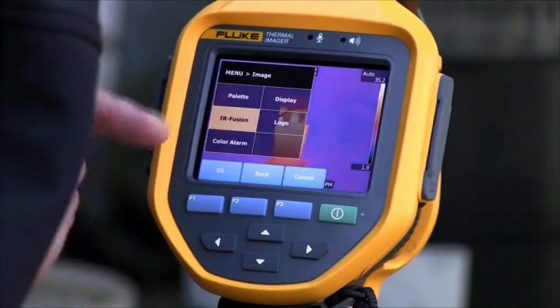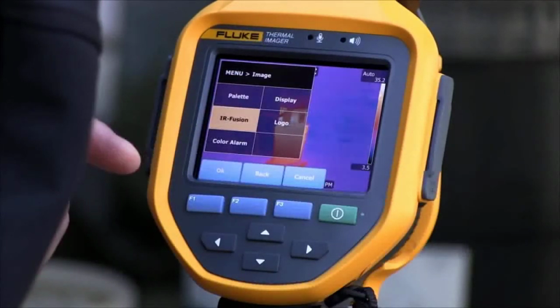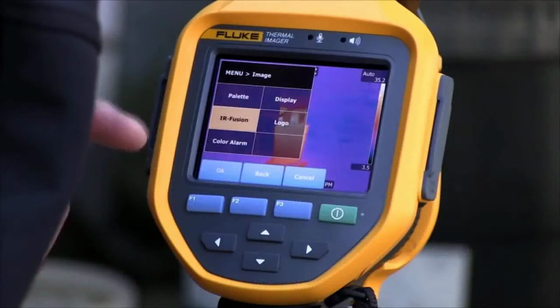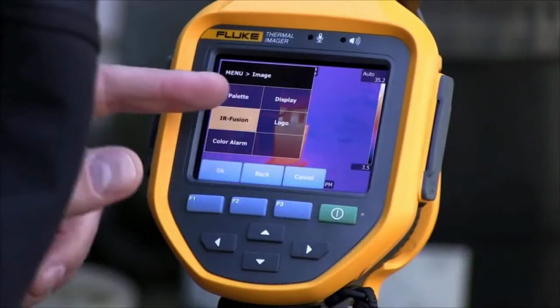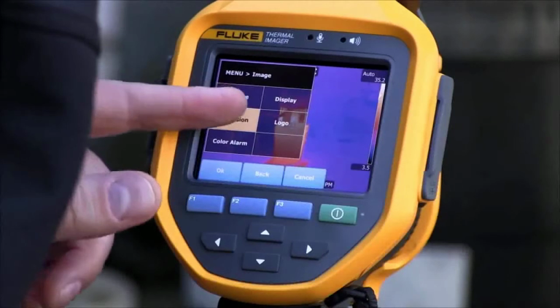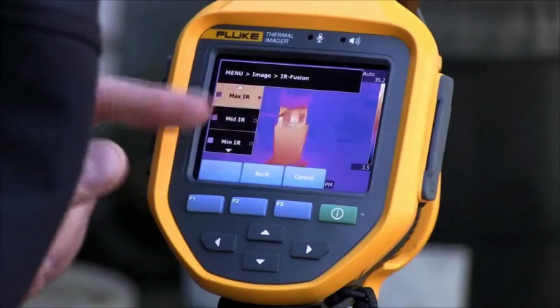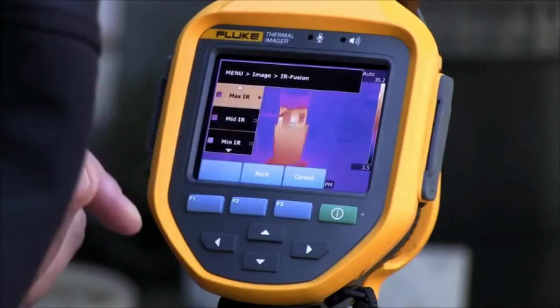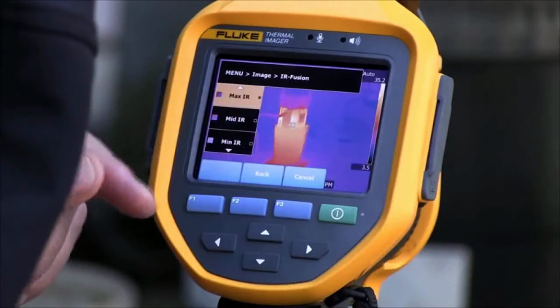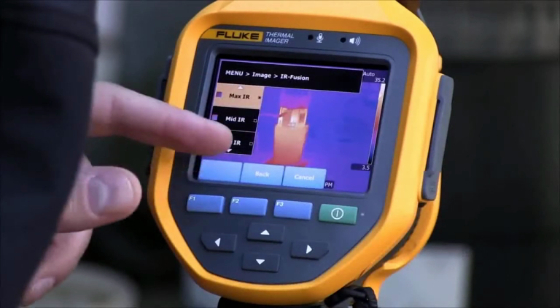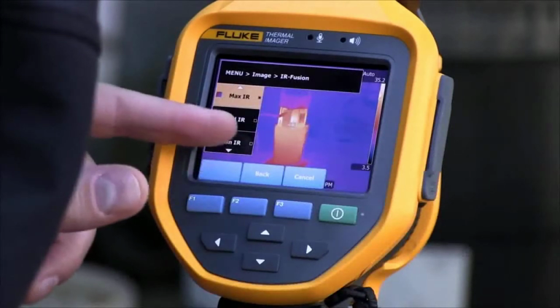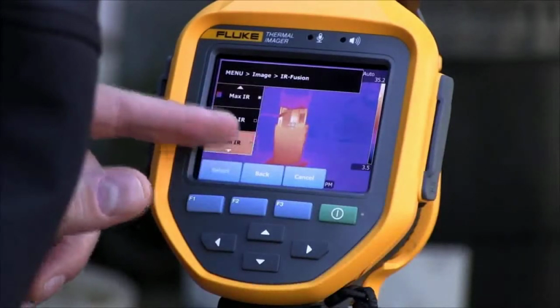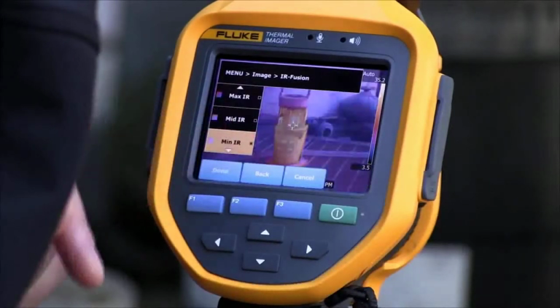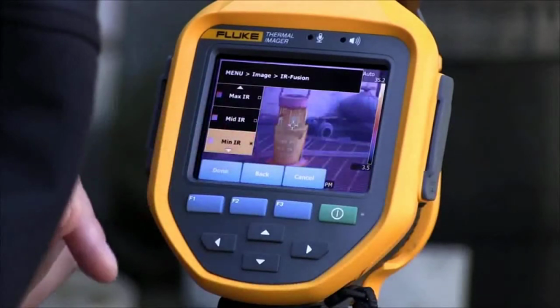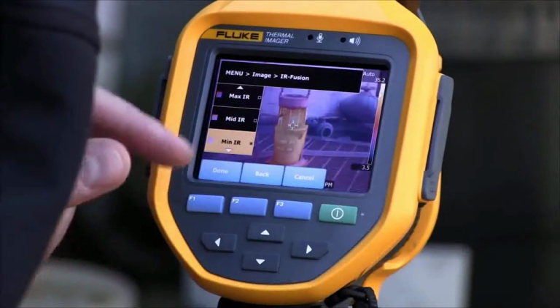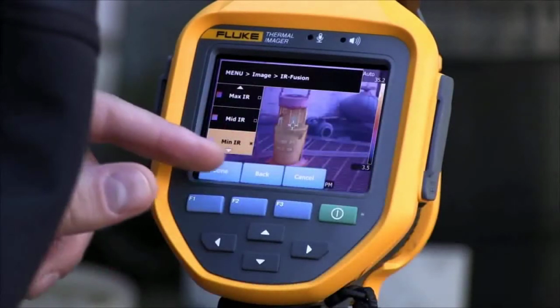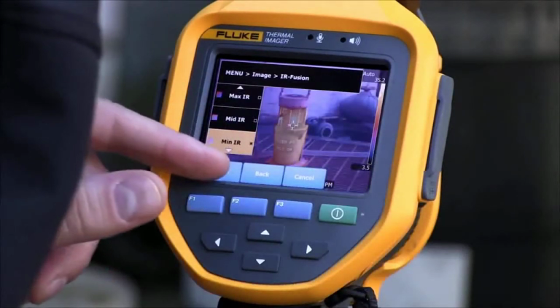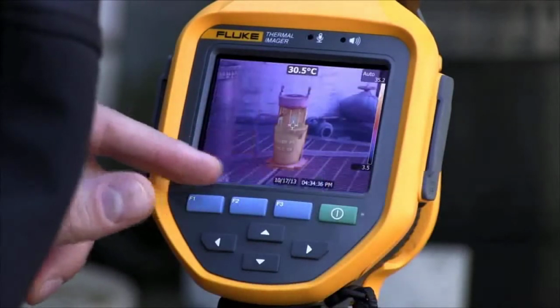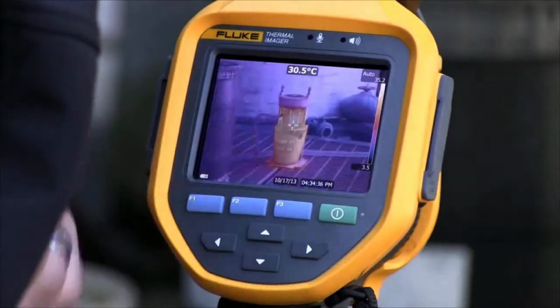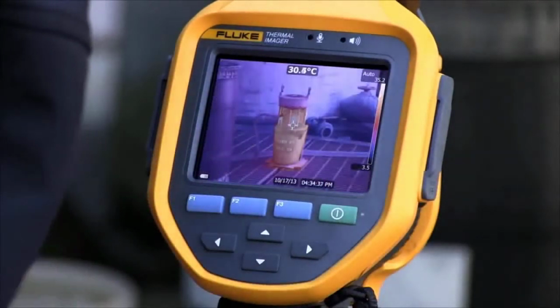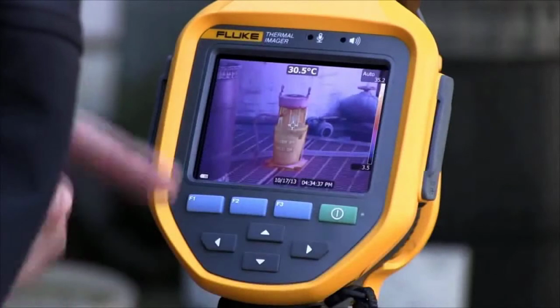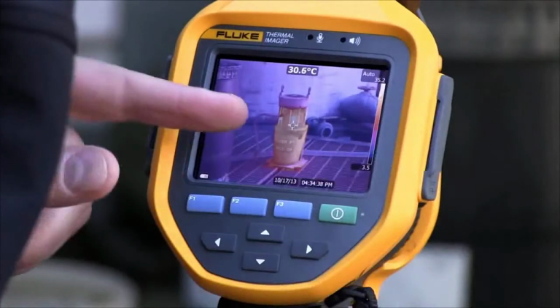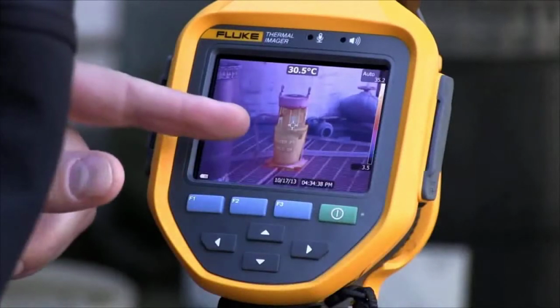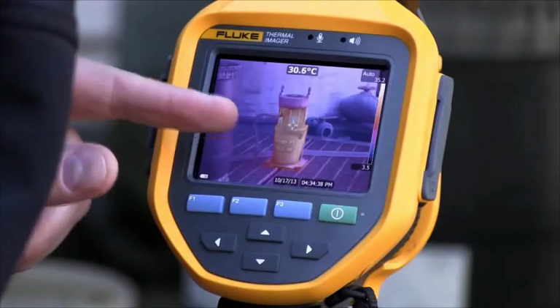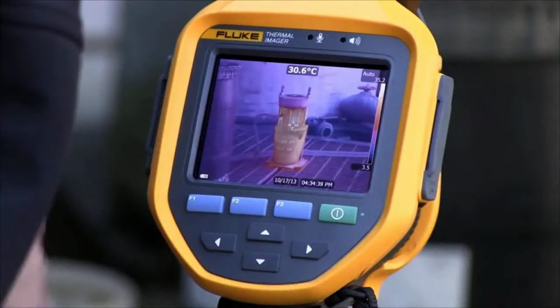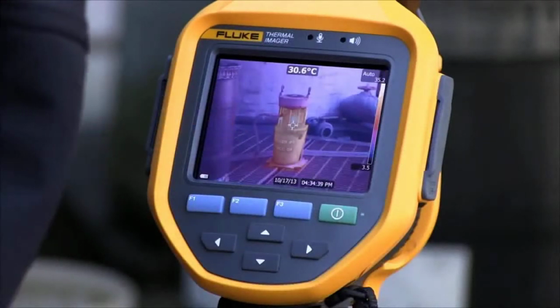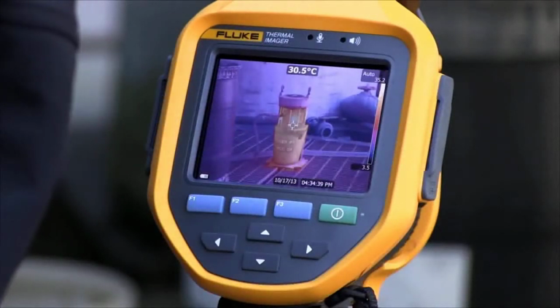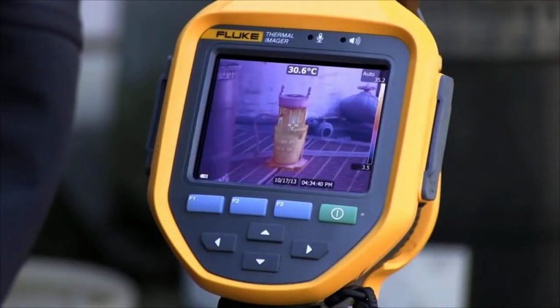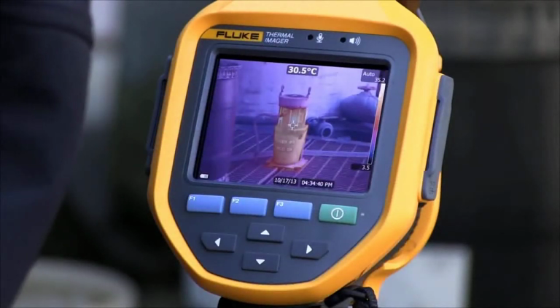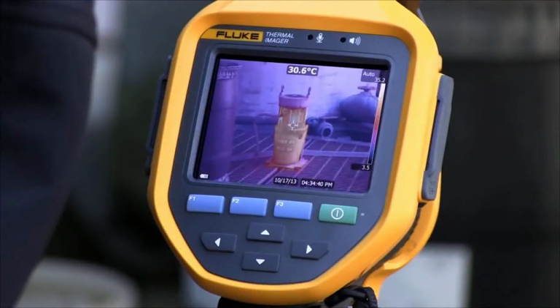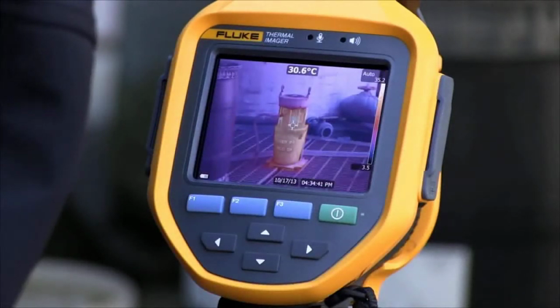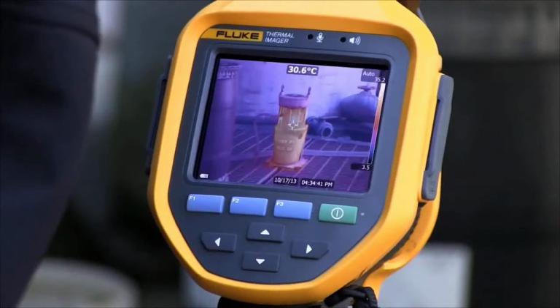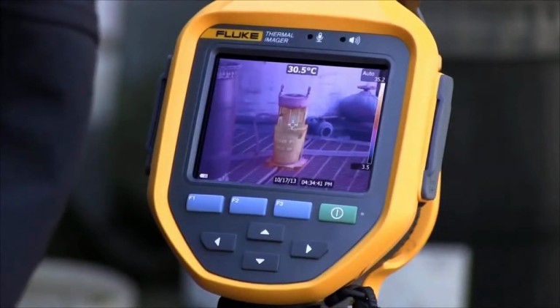Being in full infrared mode, we will now change to a blend of infrared and visible, giving us the ability to read the tag on the pump, clearly identifying the application for our records.